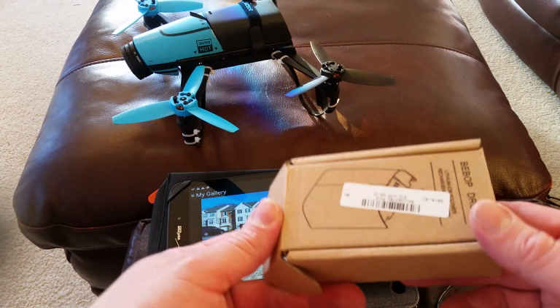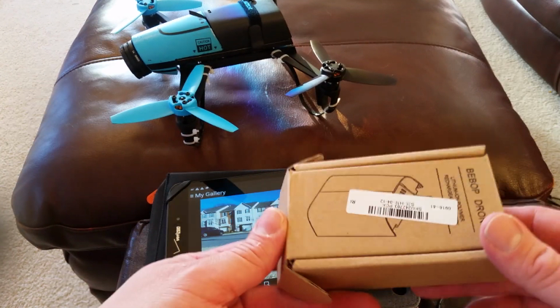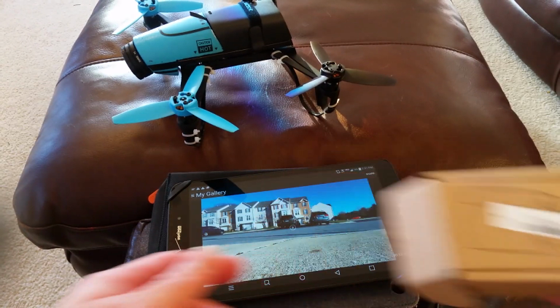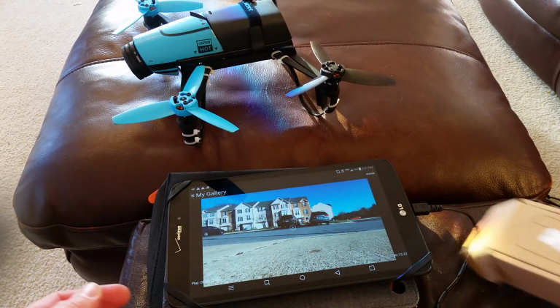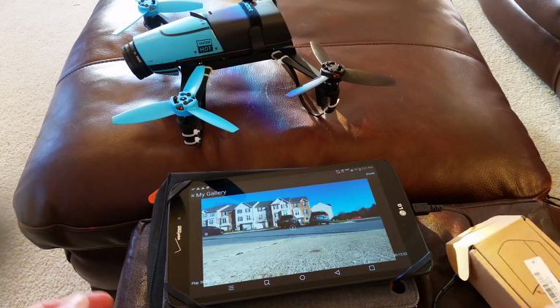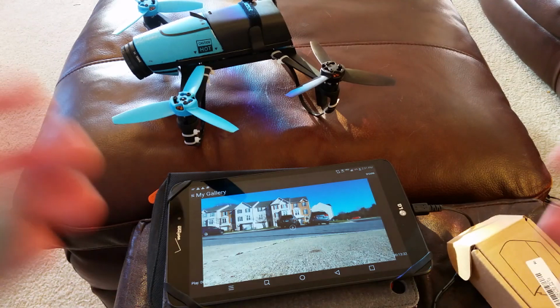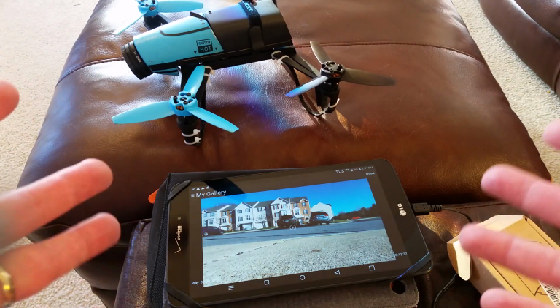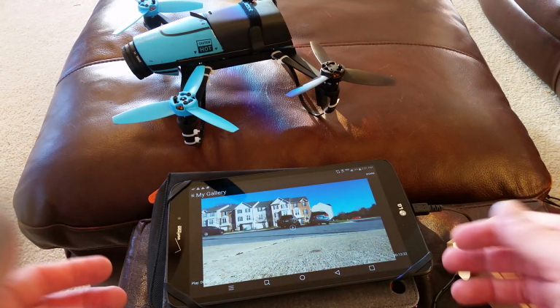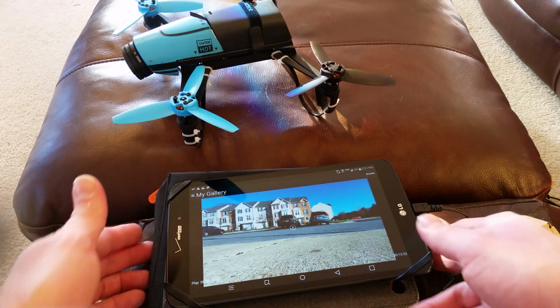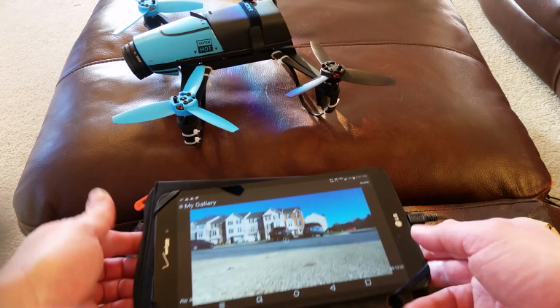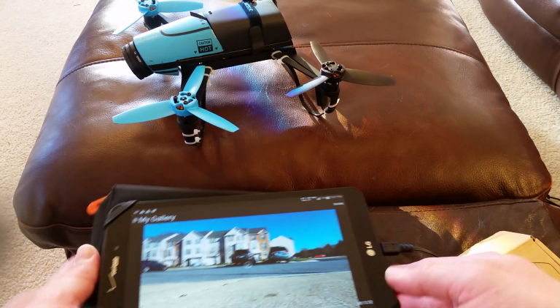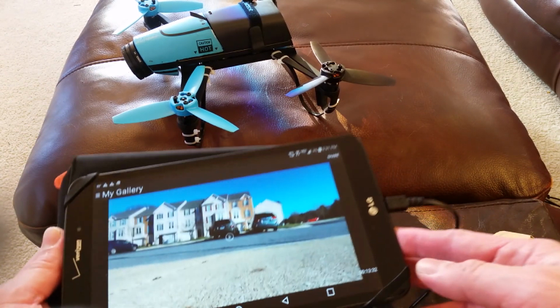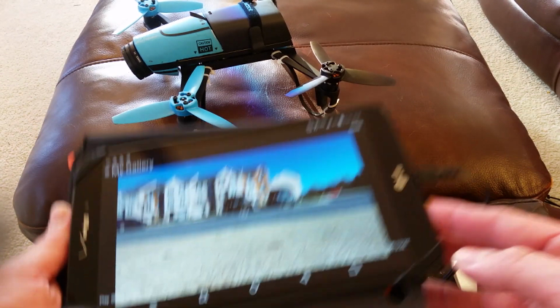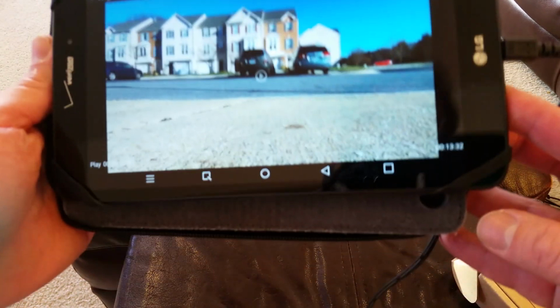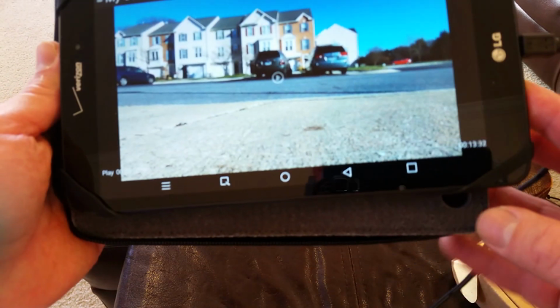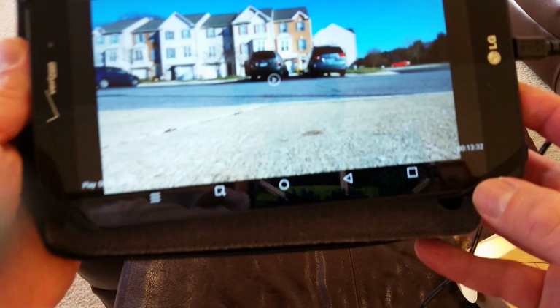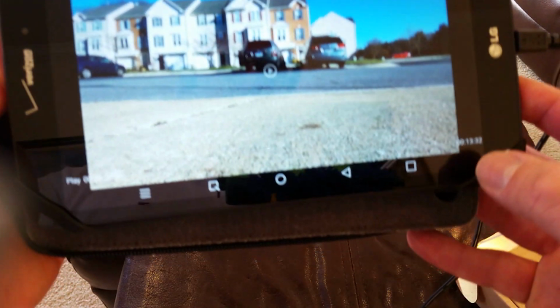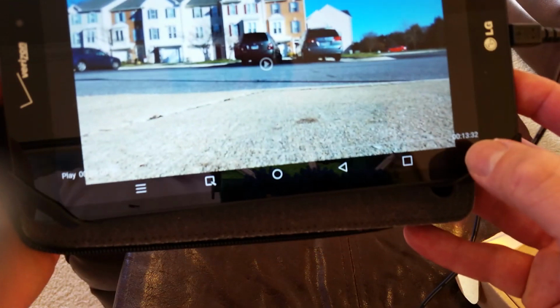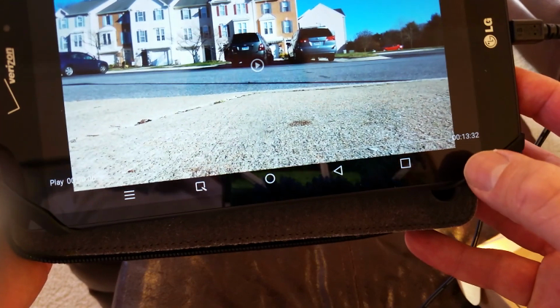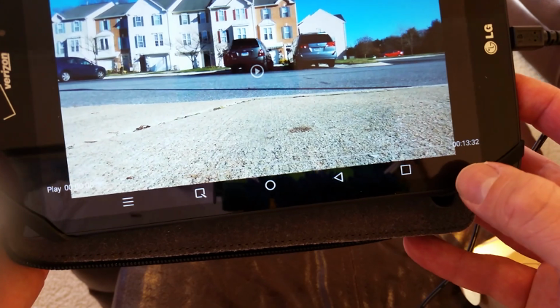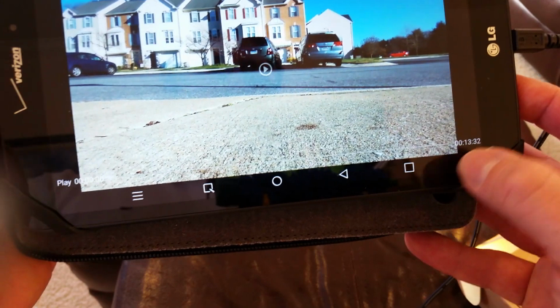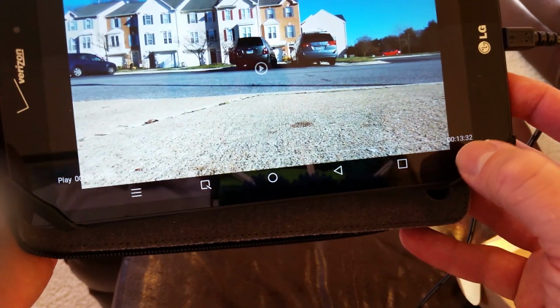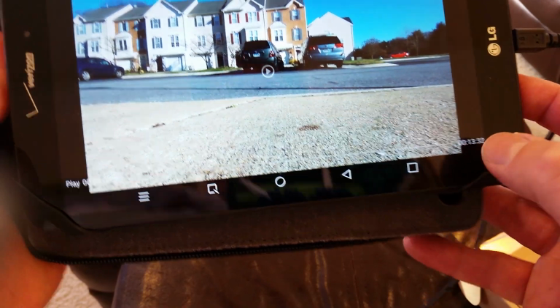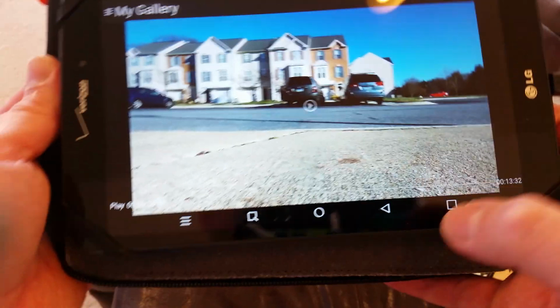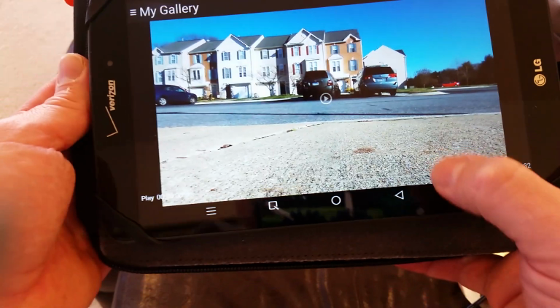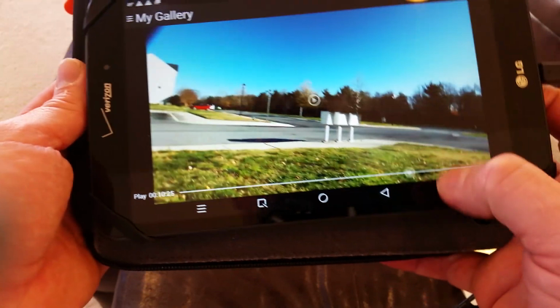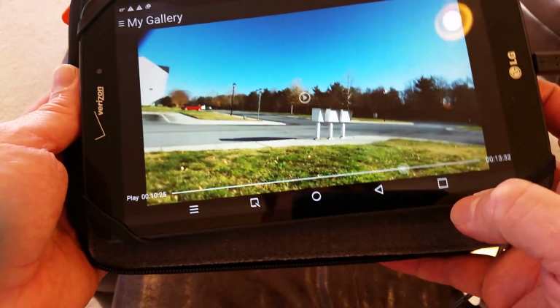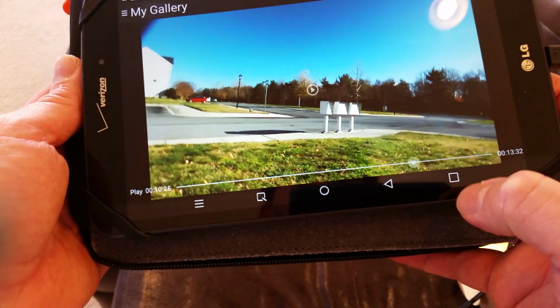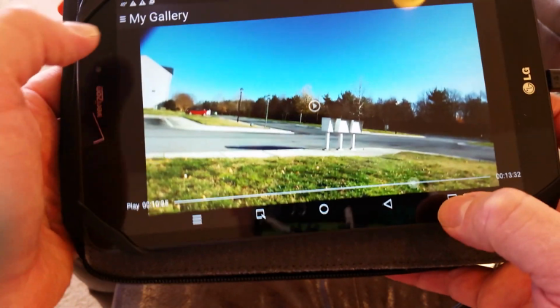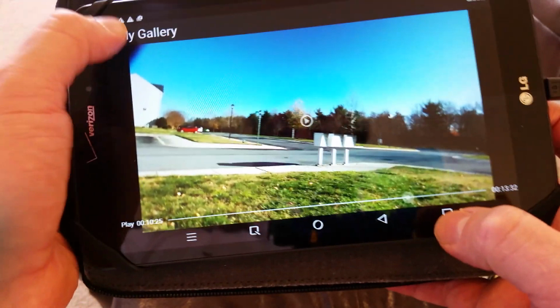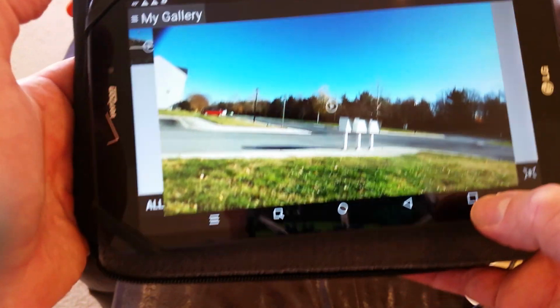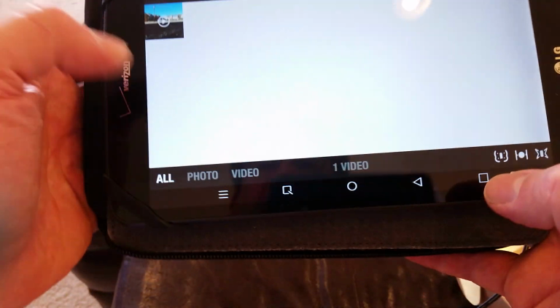So significantly more. And I just had my second flight with it and I'm impressed. Look at this — I've got 13 minutes and 32 seconds of flight time flying with the thing.